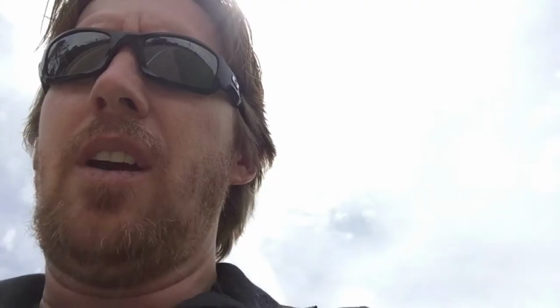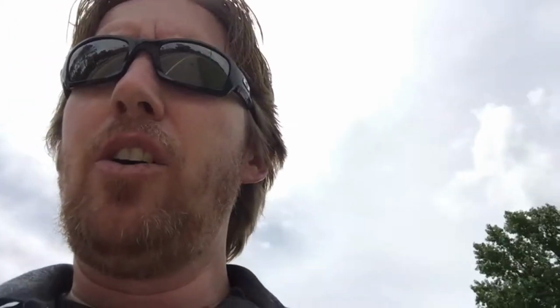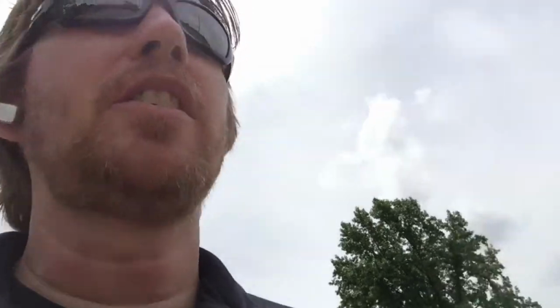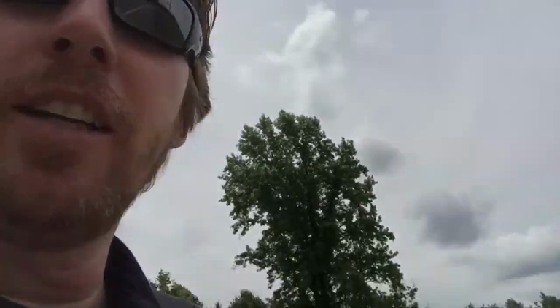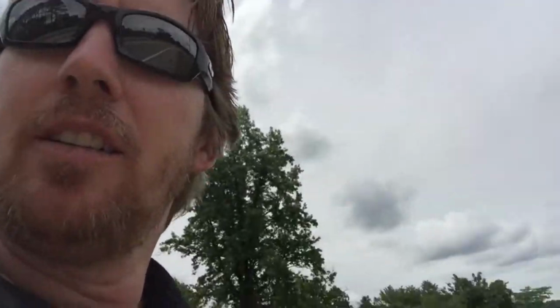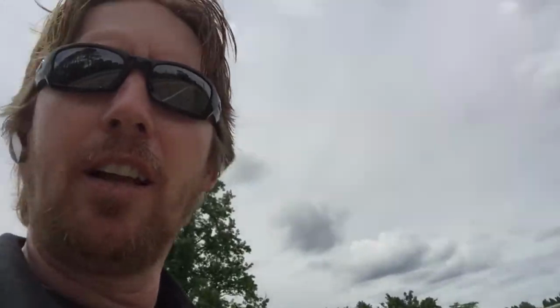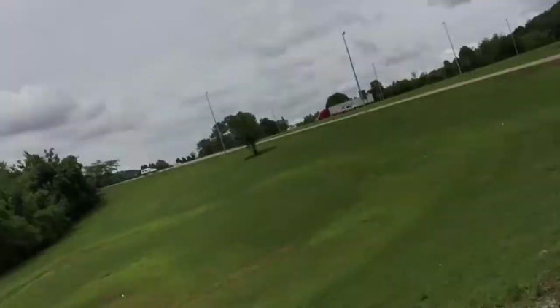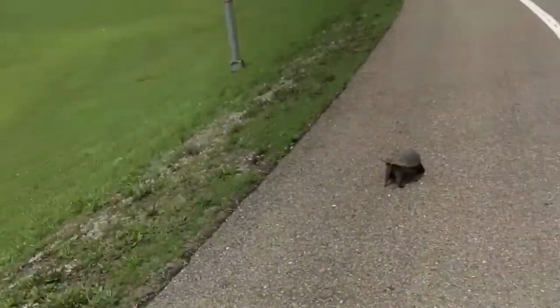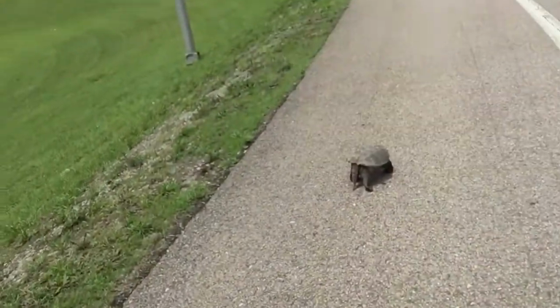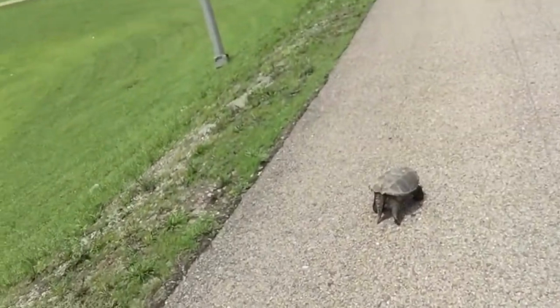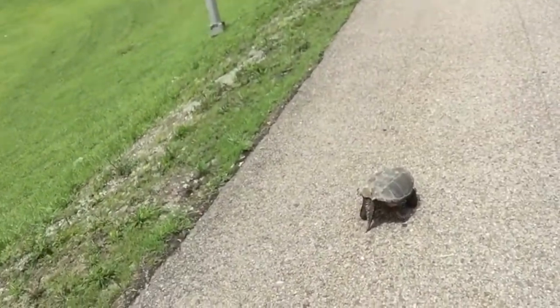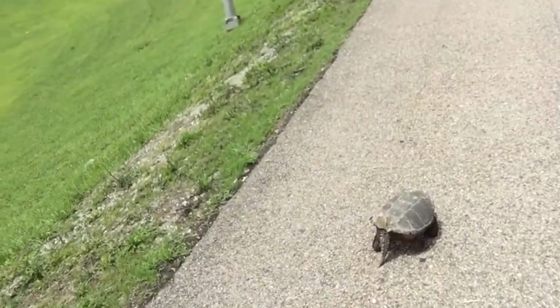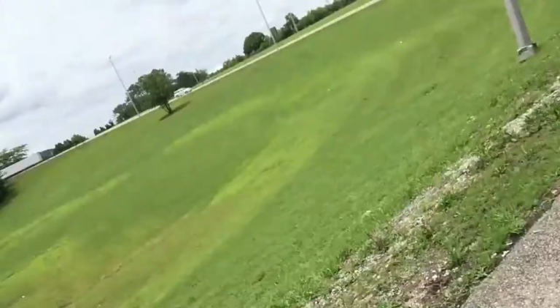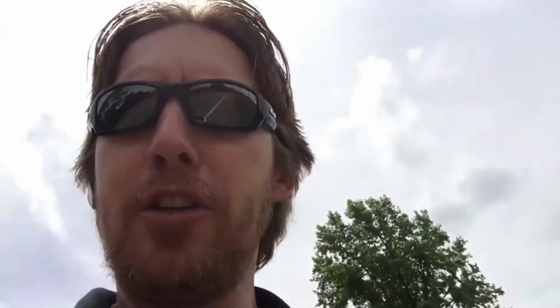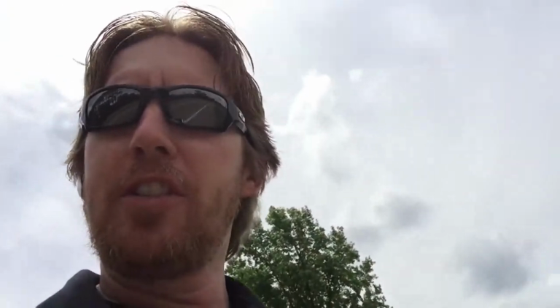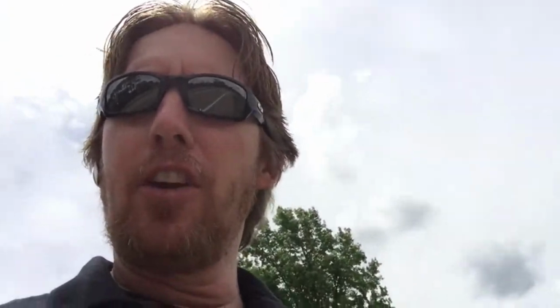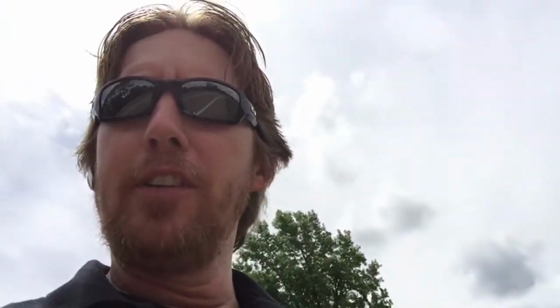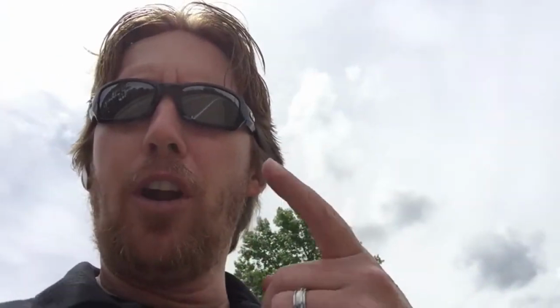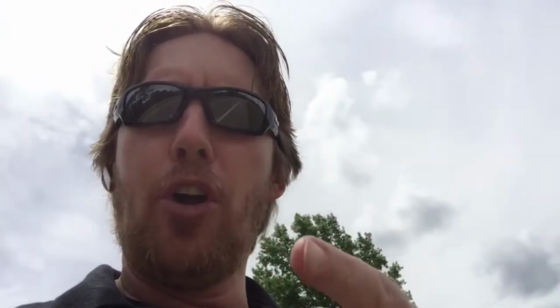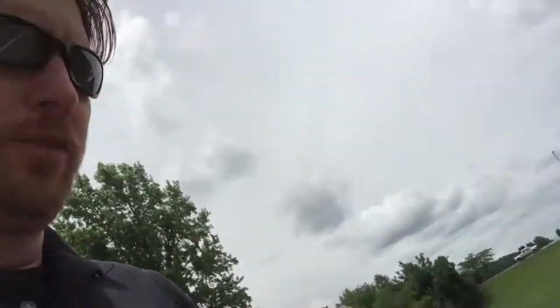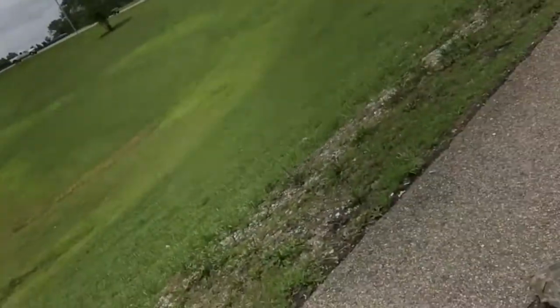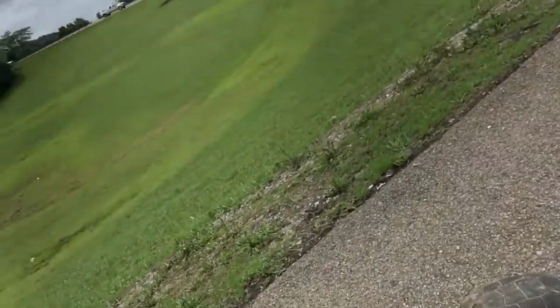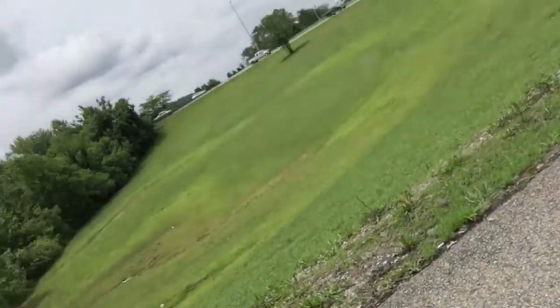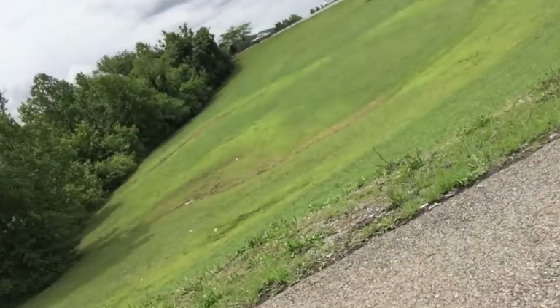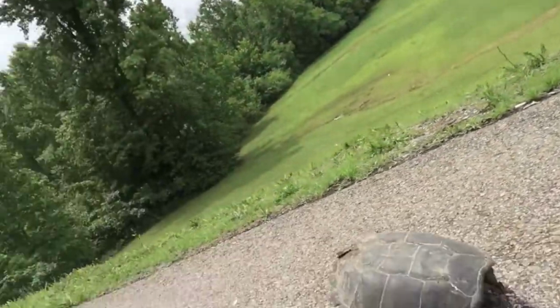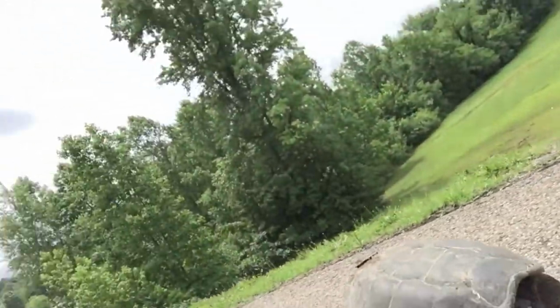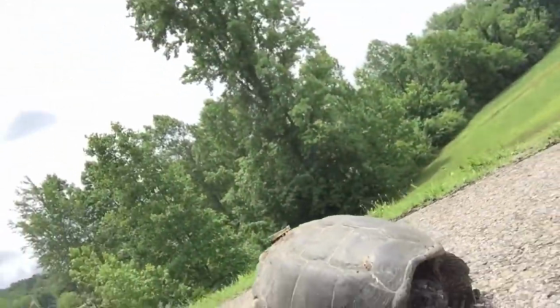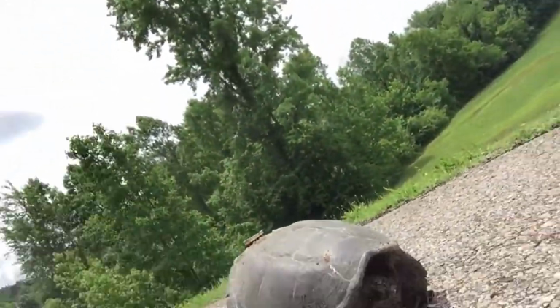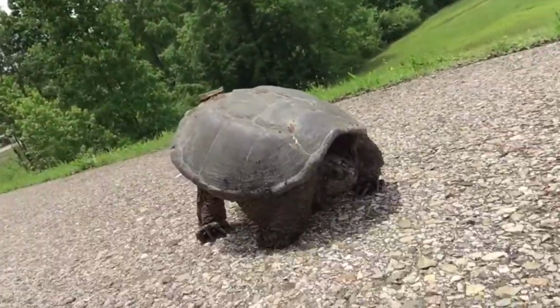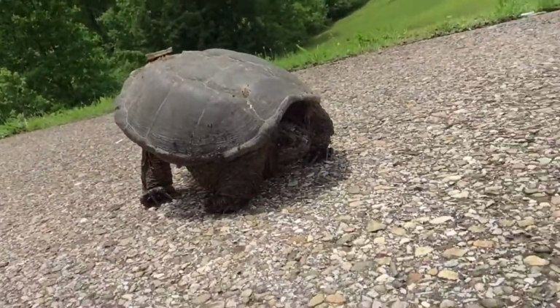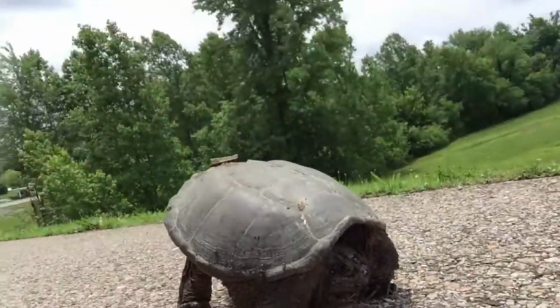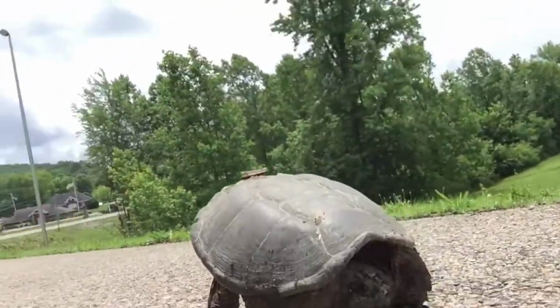Alright, I hope you can see me. Found this turtle crossing the road. You're always supposed to save a turtle if you see him crossing the road. Here he is. Say hello there, Mr. Turtle. What you doing there, big boy, trying to get across?